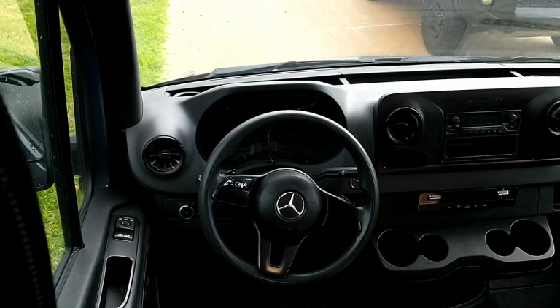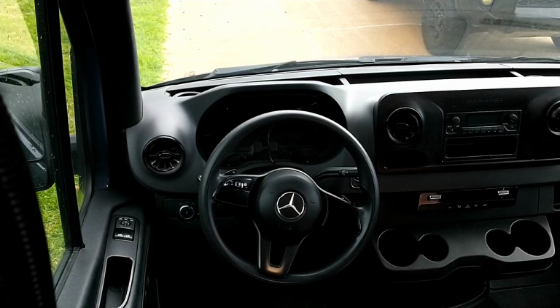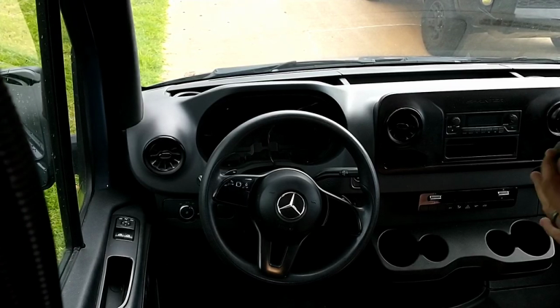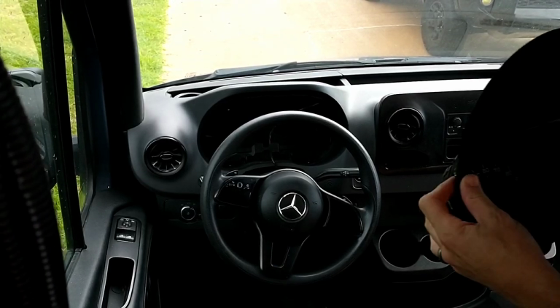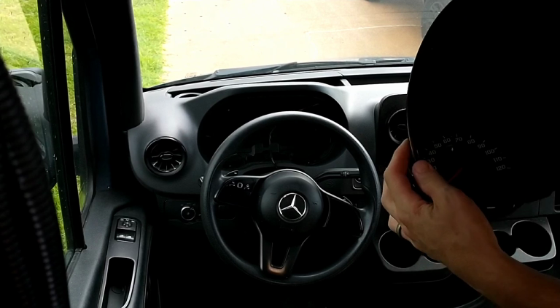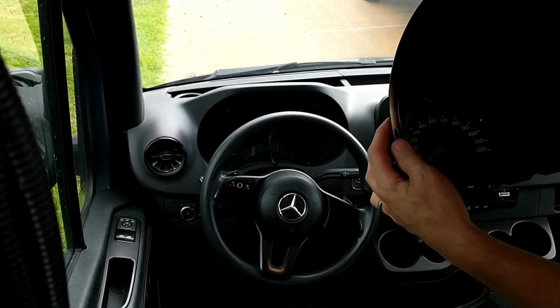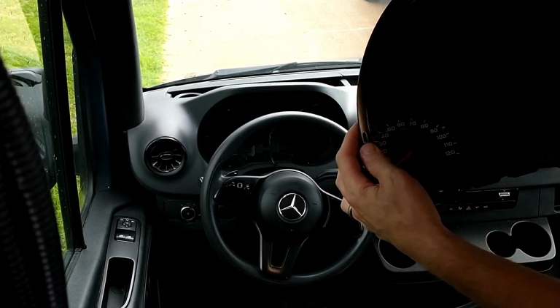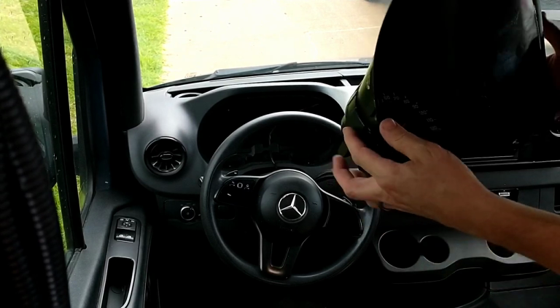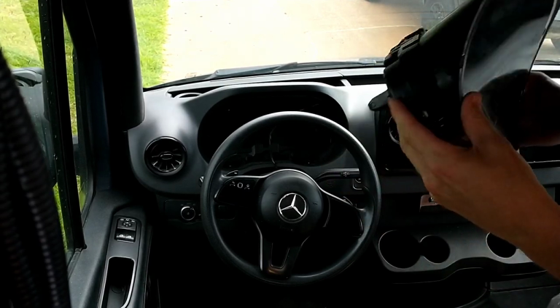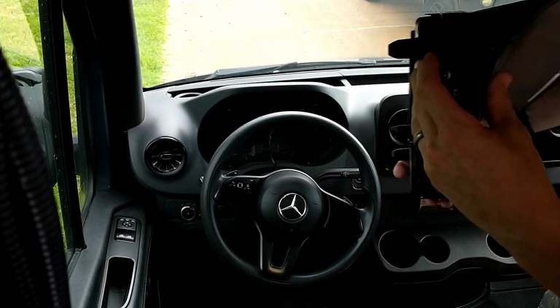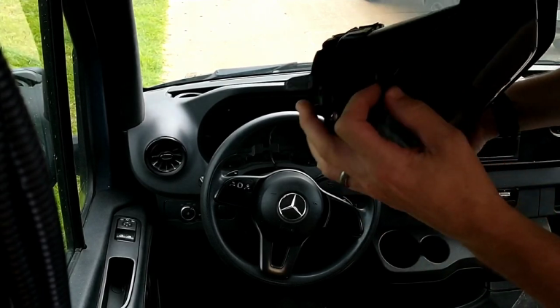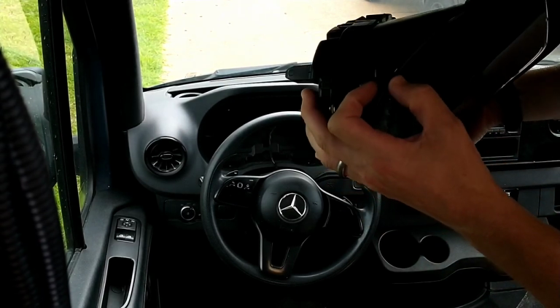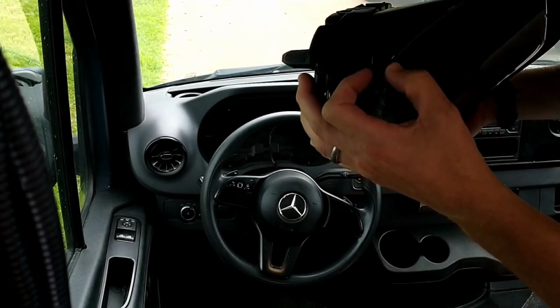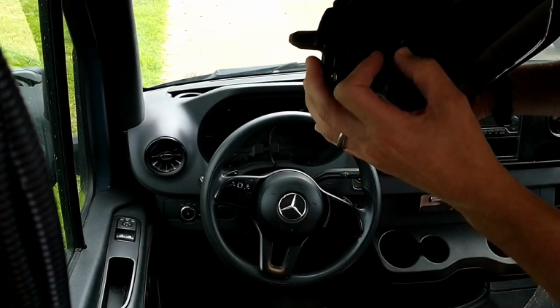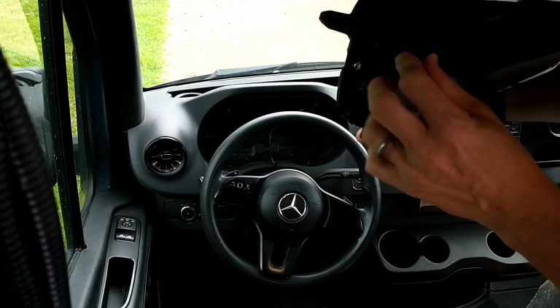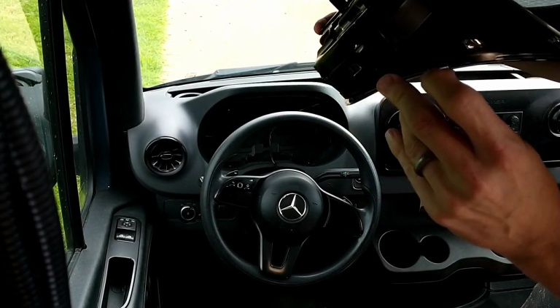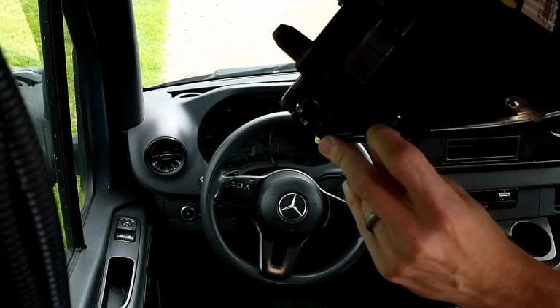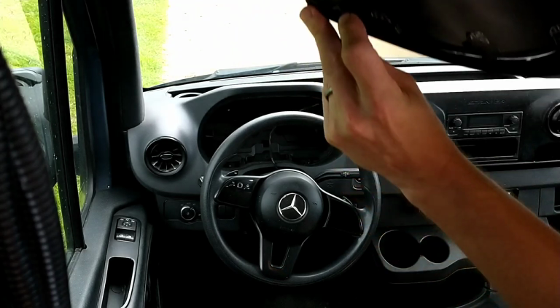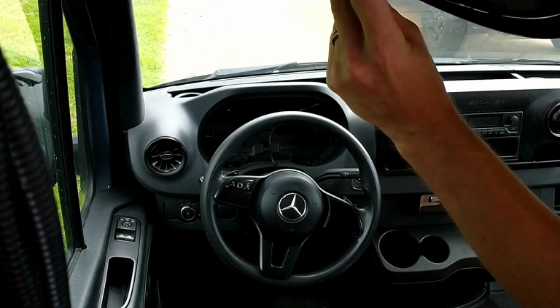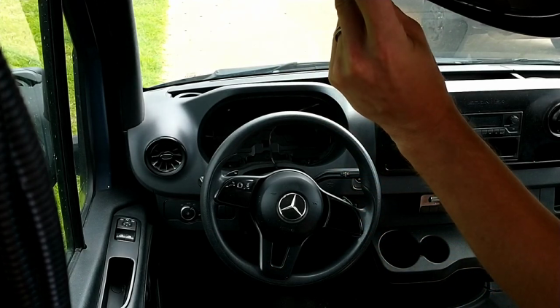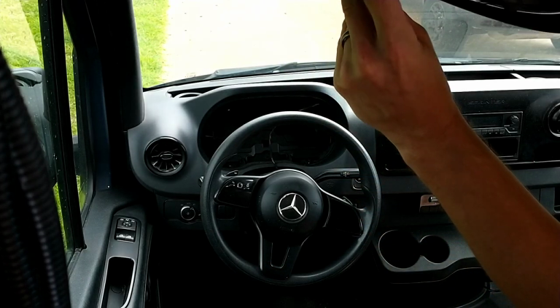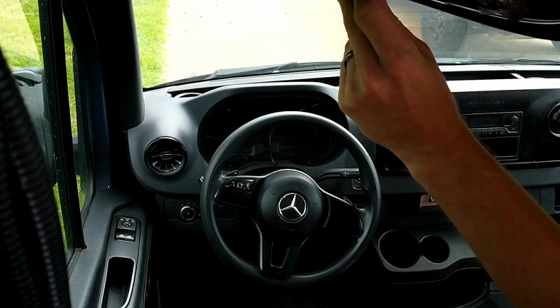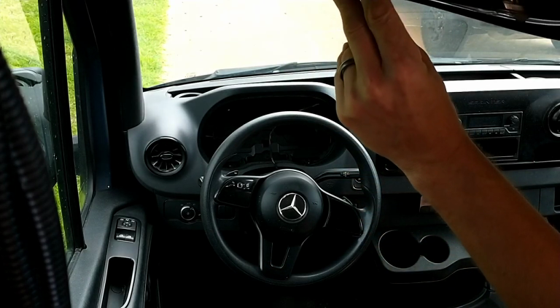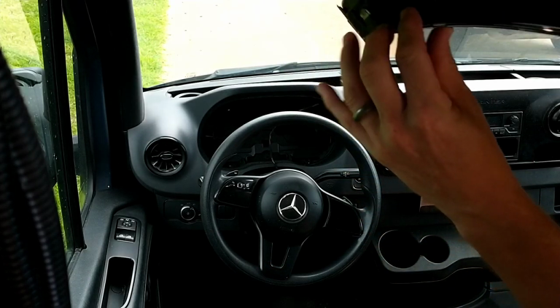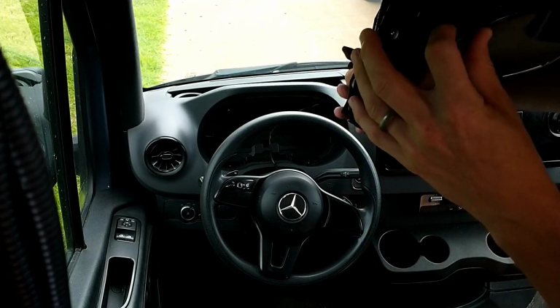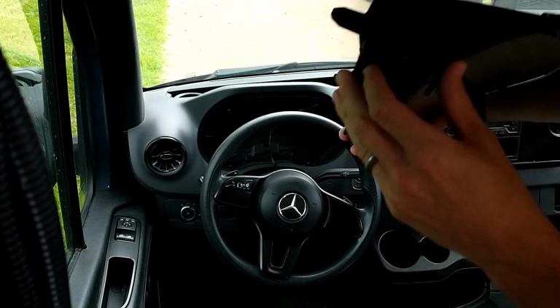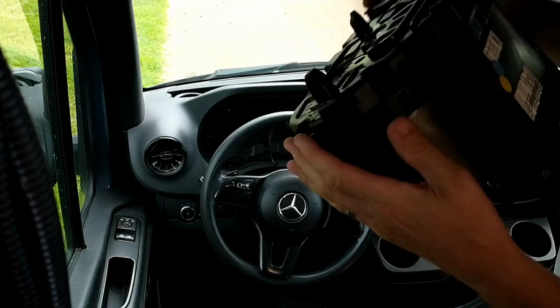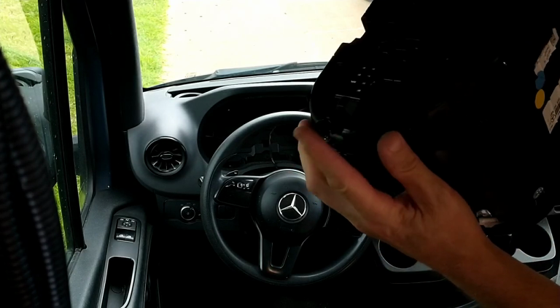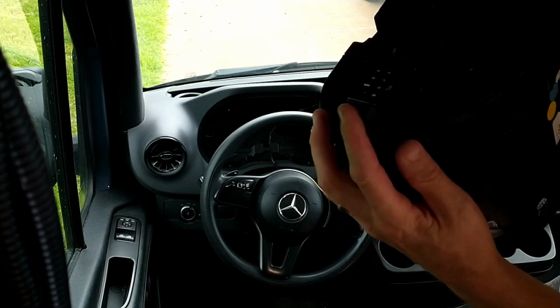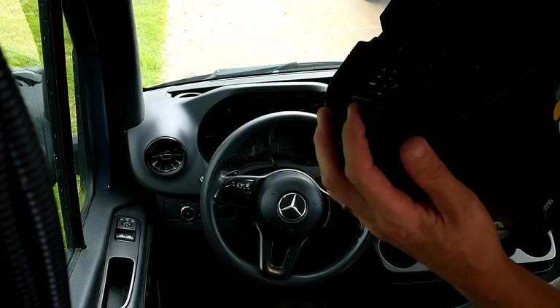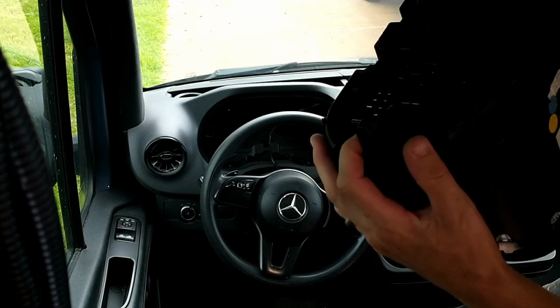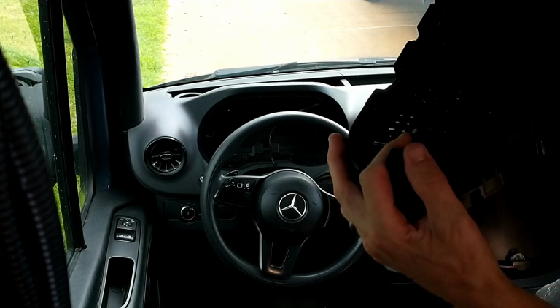We're back in the van. Installation is pretty much the reverse of removal here. You can see when you insert the tools you're really just grabbing the edge of a lip here and pulling it out. There's nothing really to it. You've got these guides when you reinstall it.